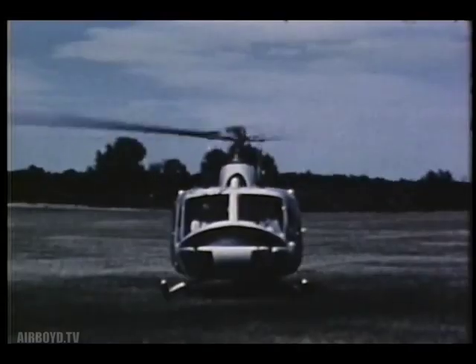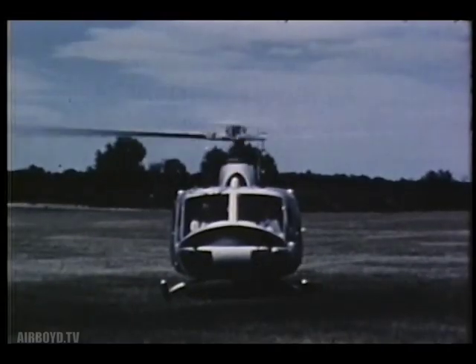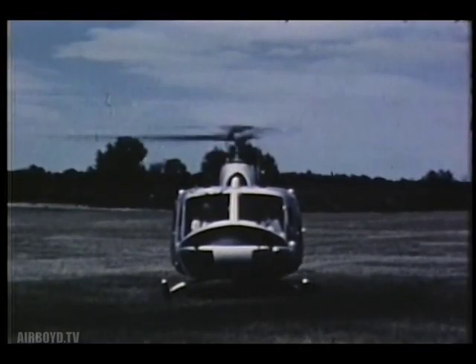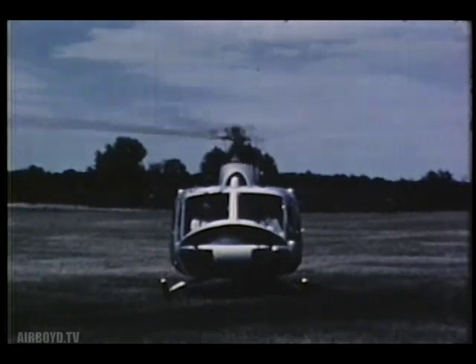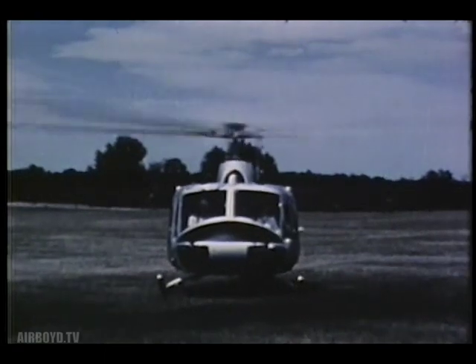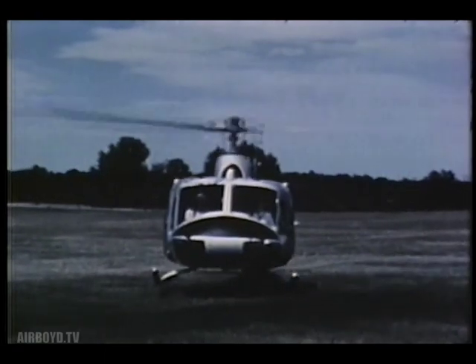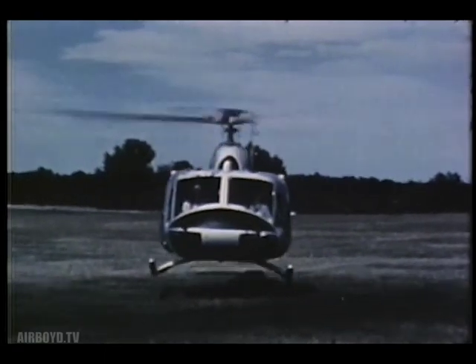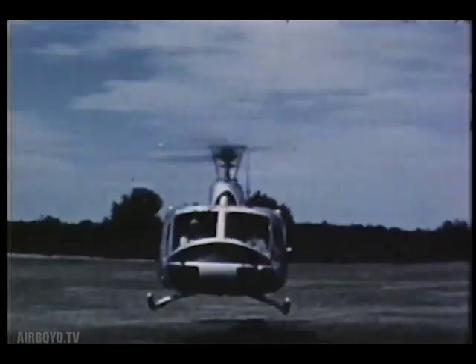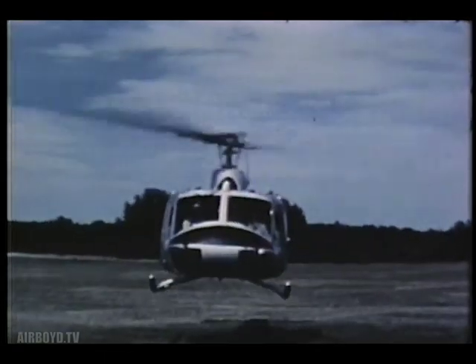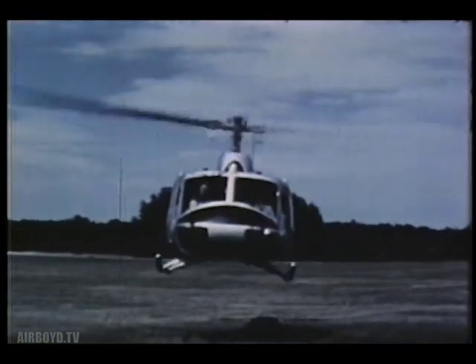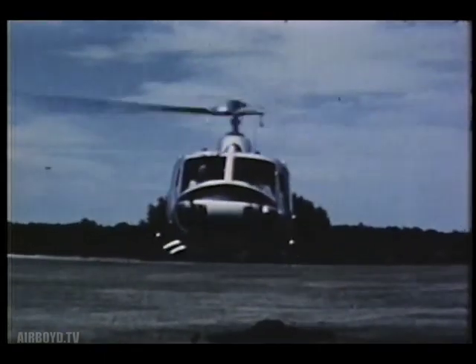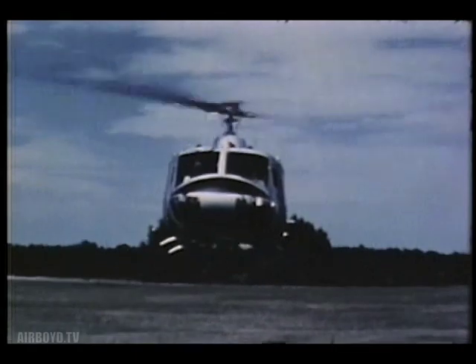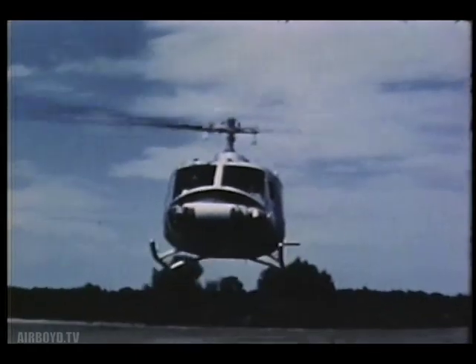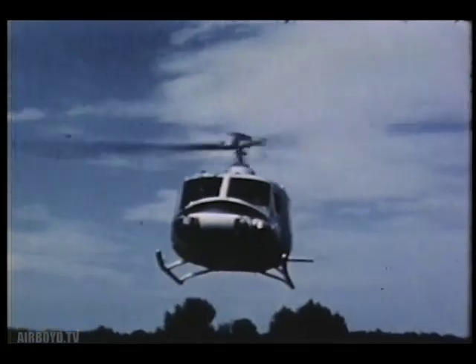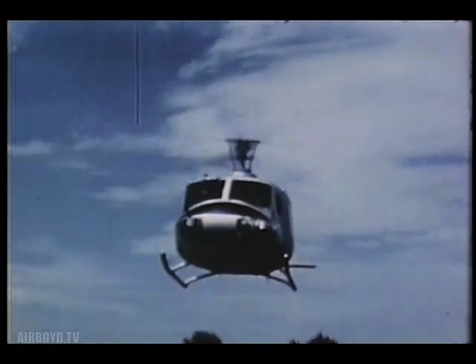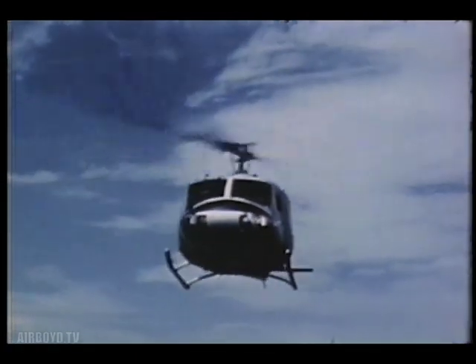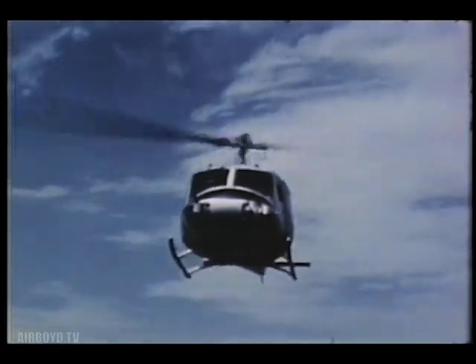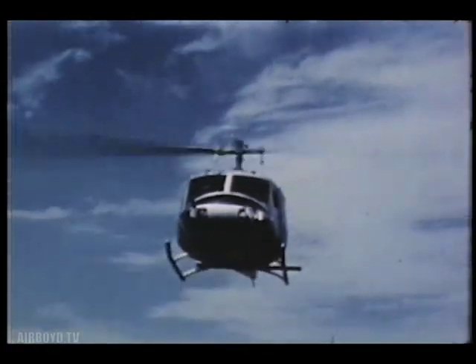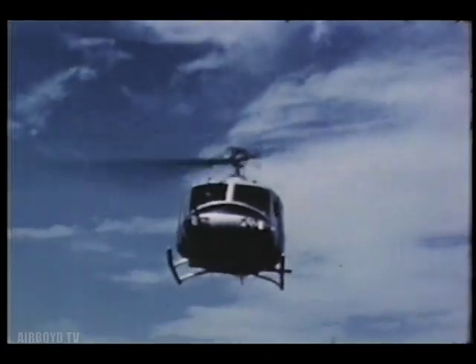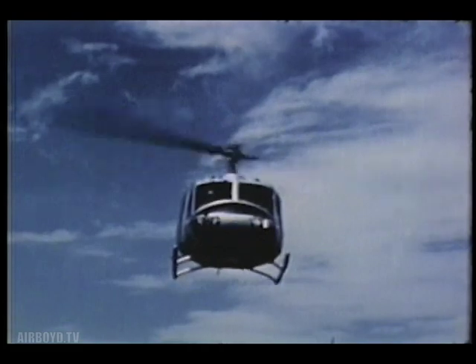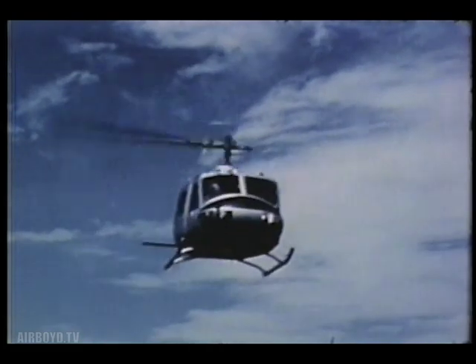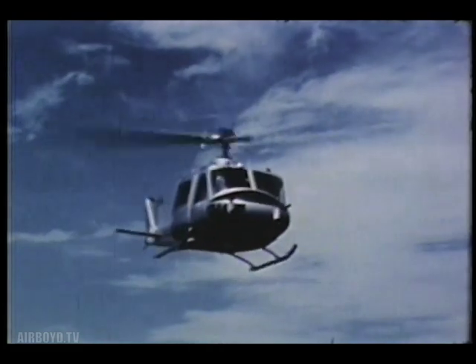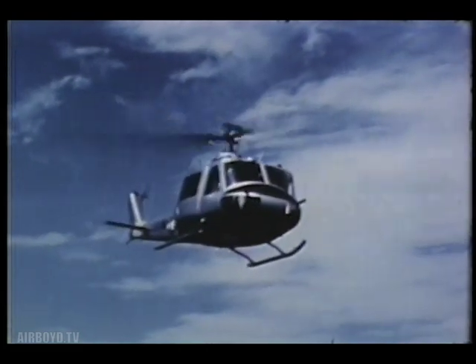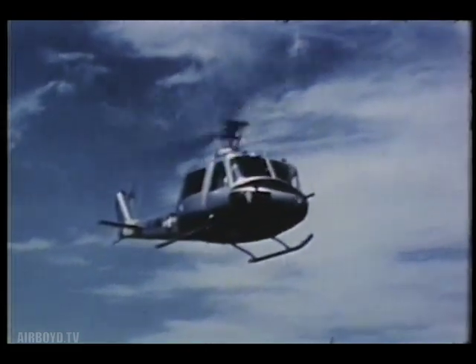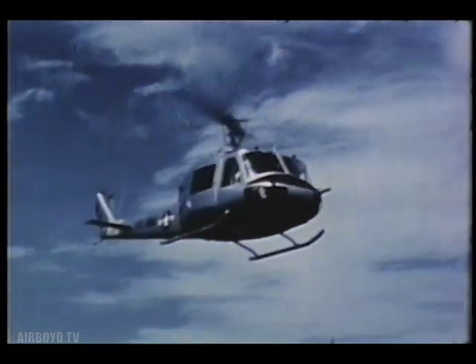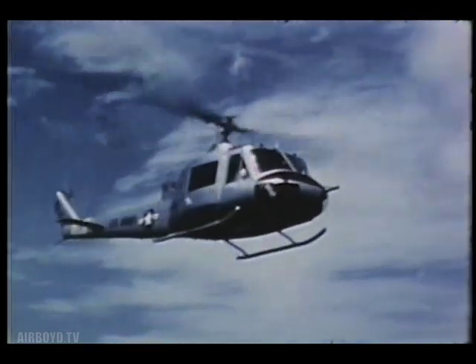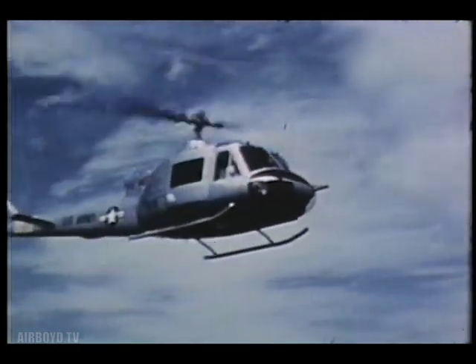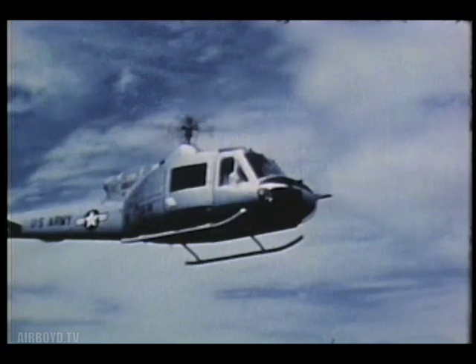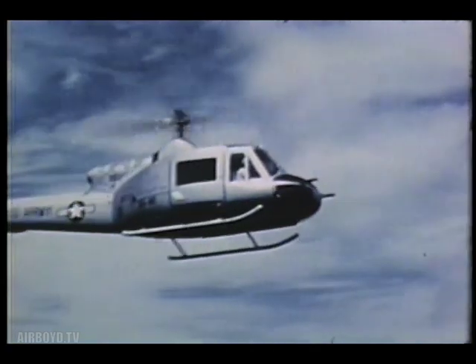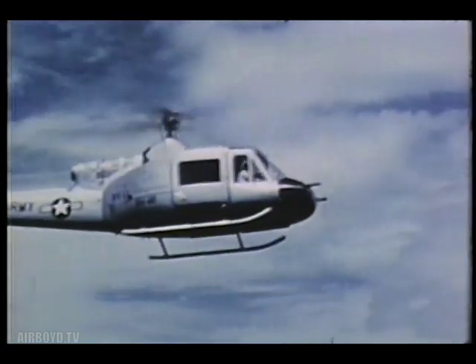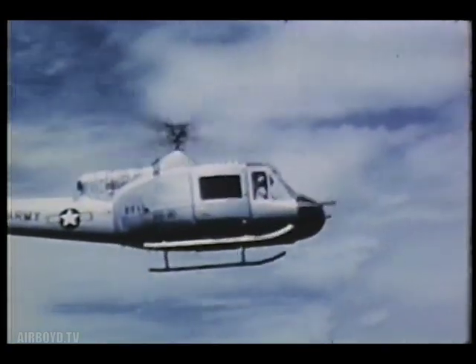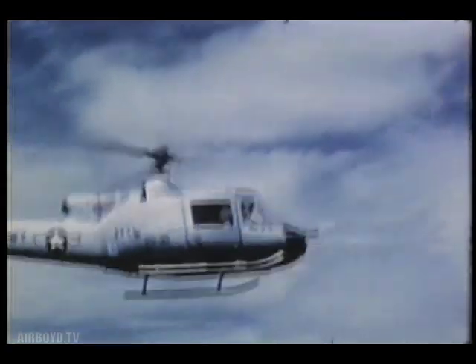Because speed of attack and quick dispersal will be highly important in any future war, the Army constantly seeks ever greater air mobility. The Iroquois, a turbo-powered helicopter, is typical of the modern look of today's Army aviation.